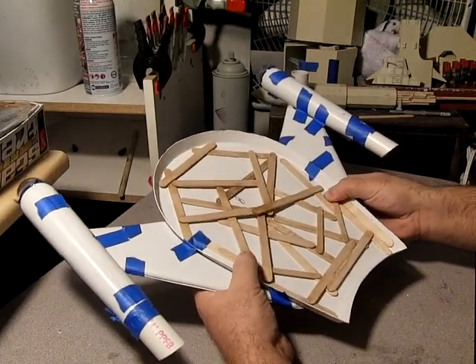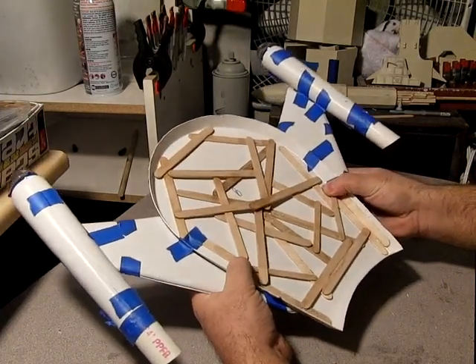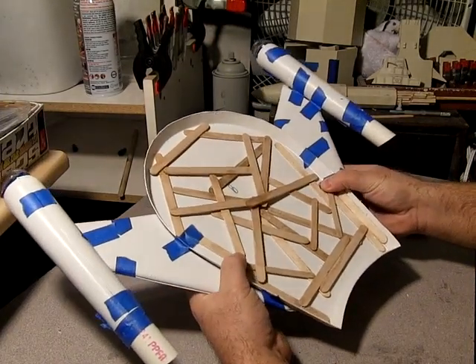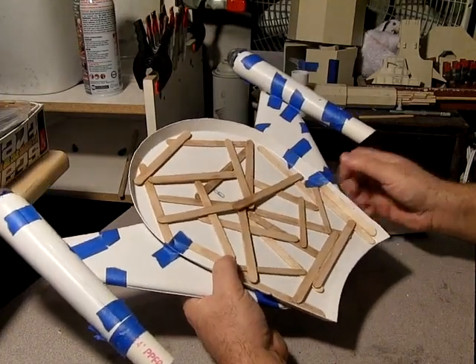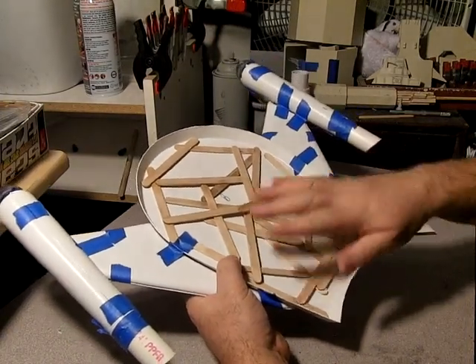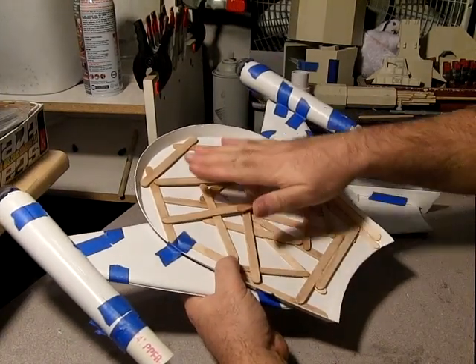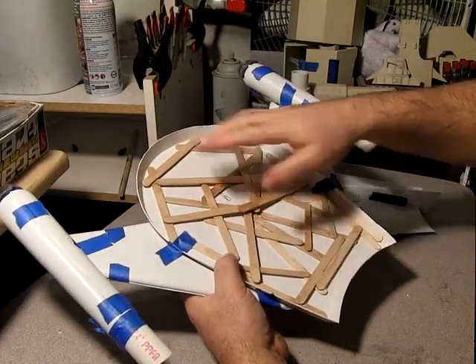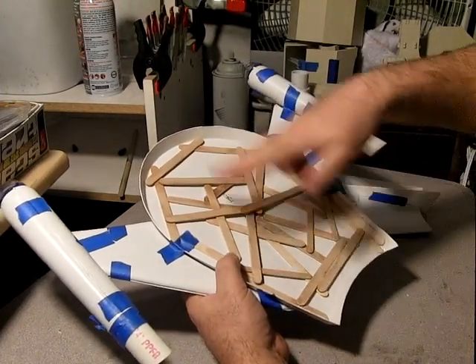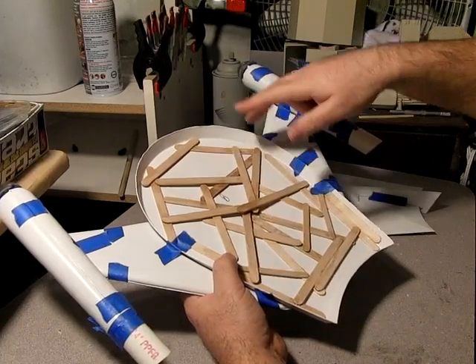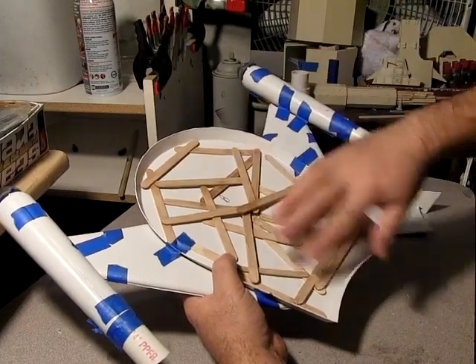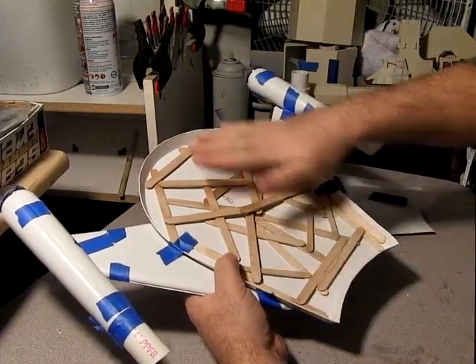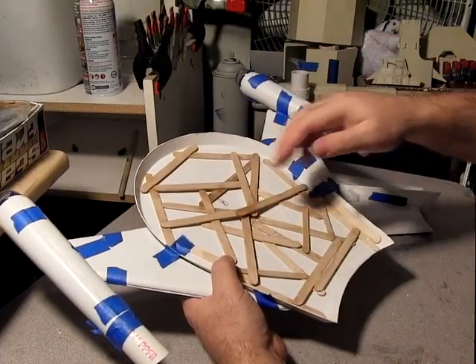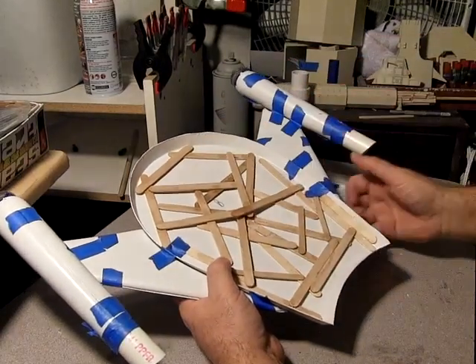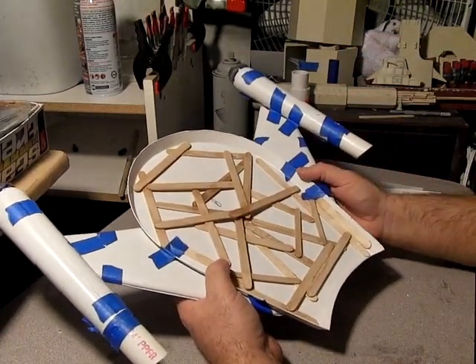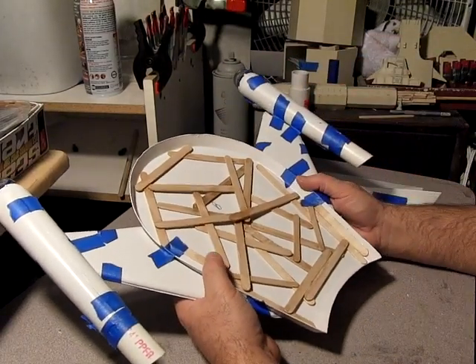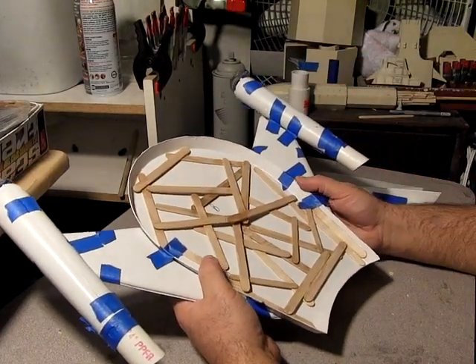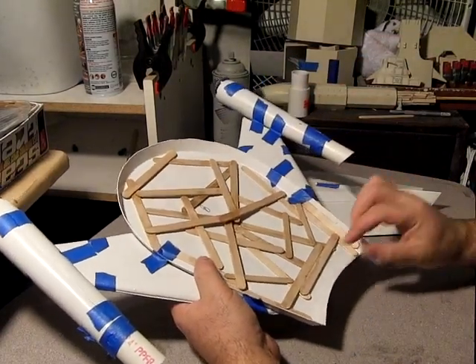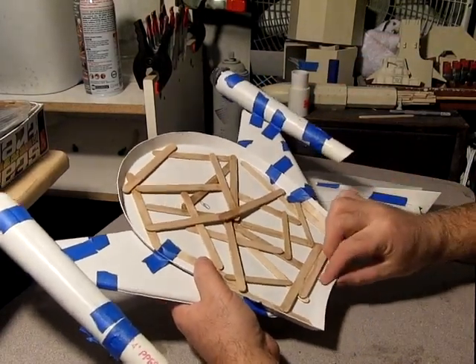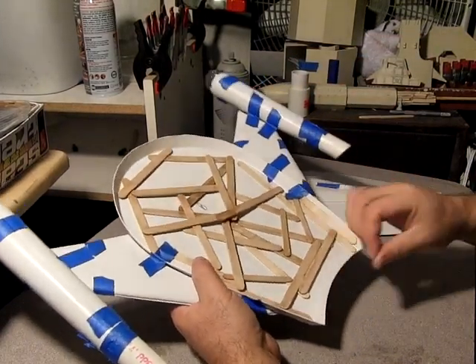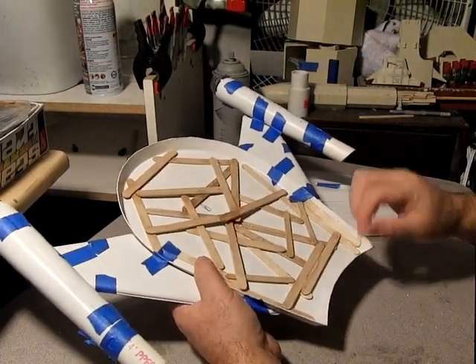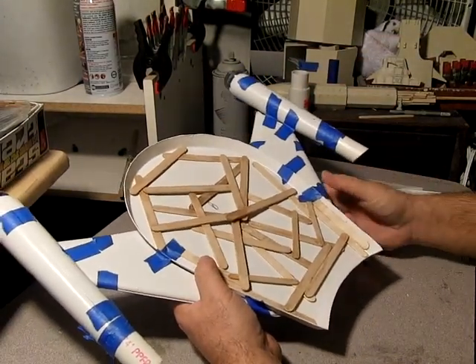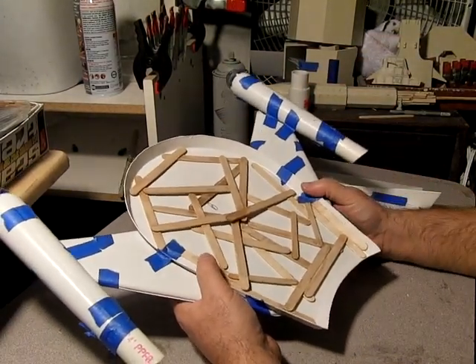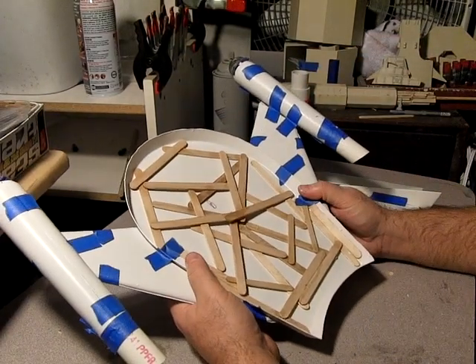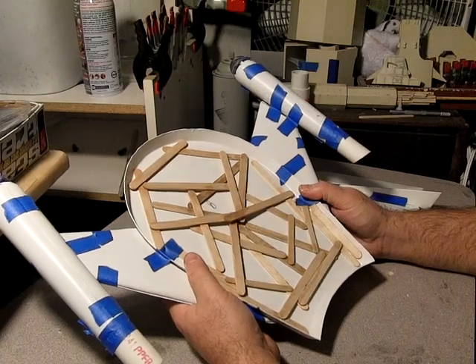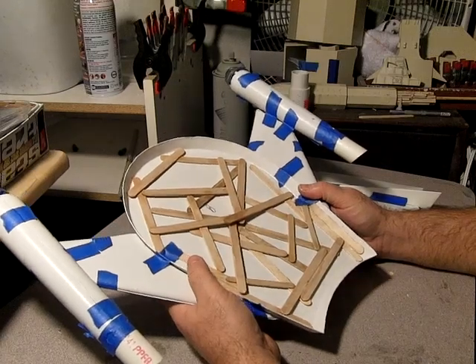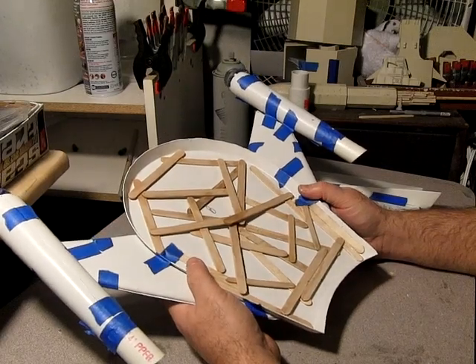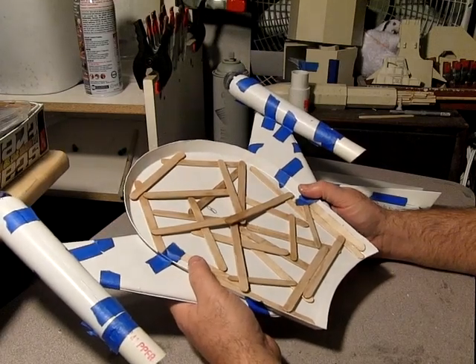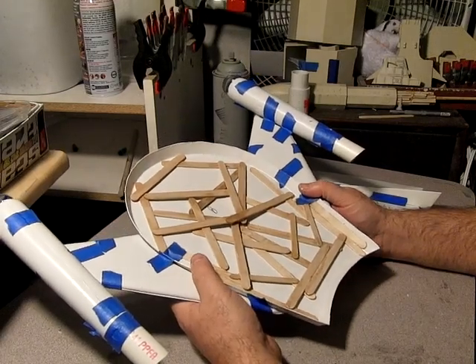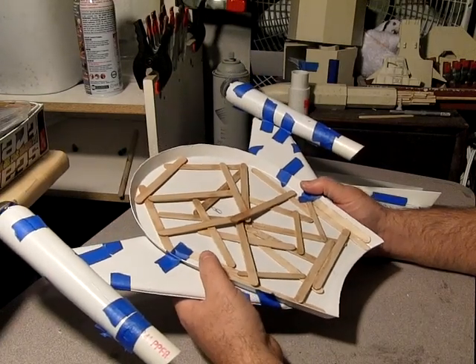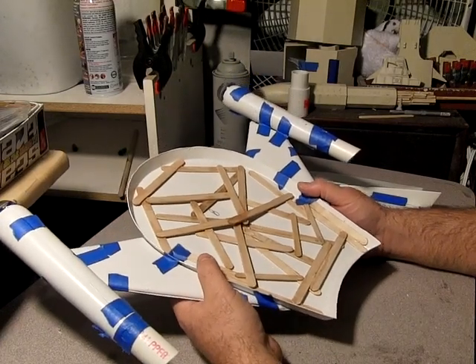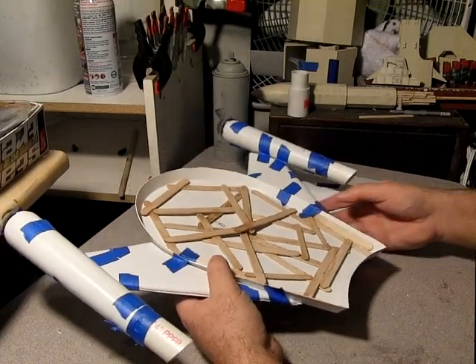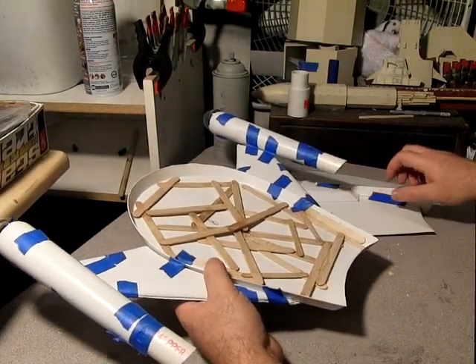Overall, I'll probably put — after I paint all this black — I may put some foil down to help in bouncing the light around, but we'll see about that when I get to it.